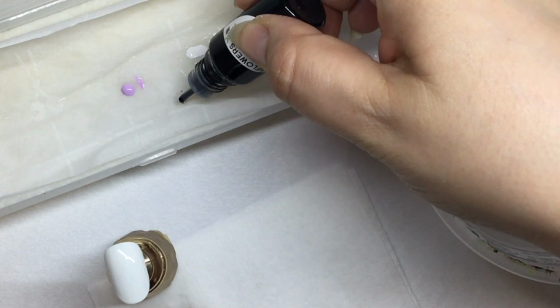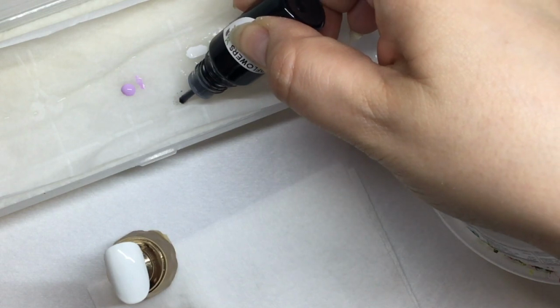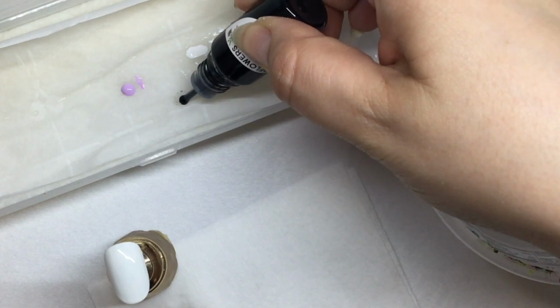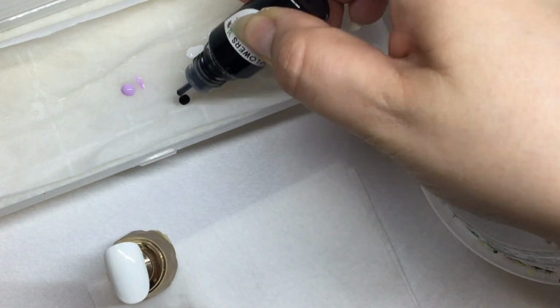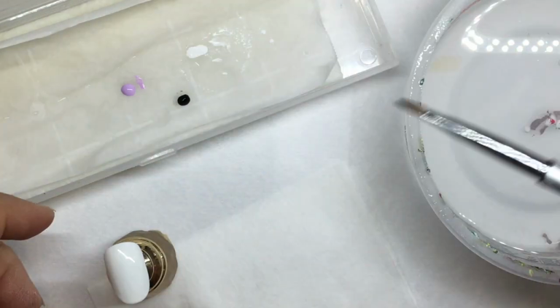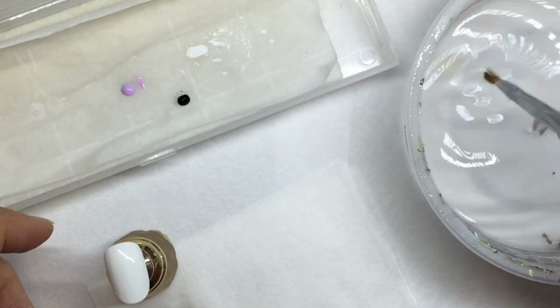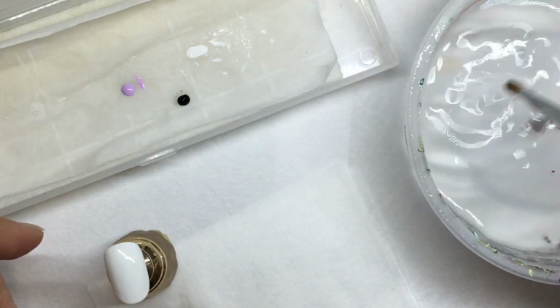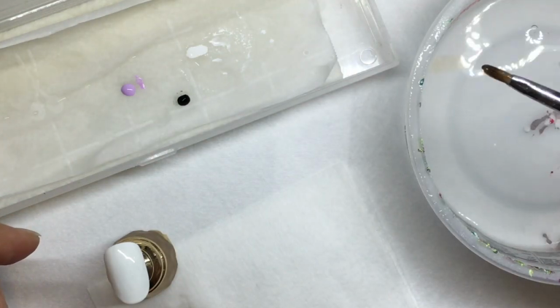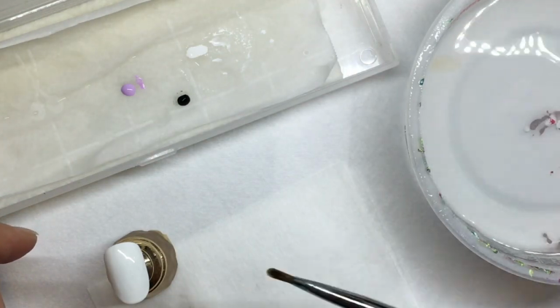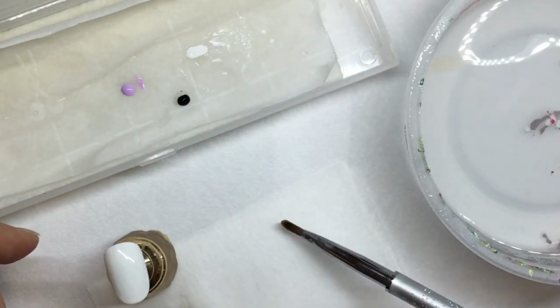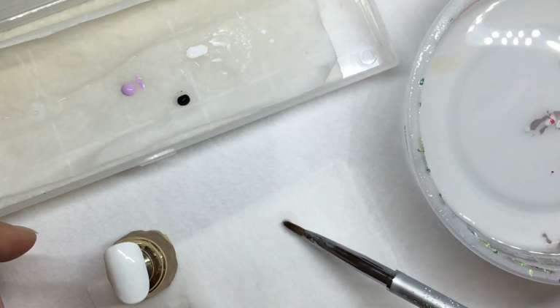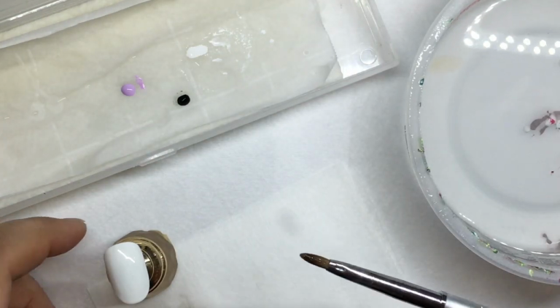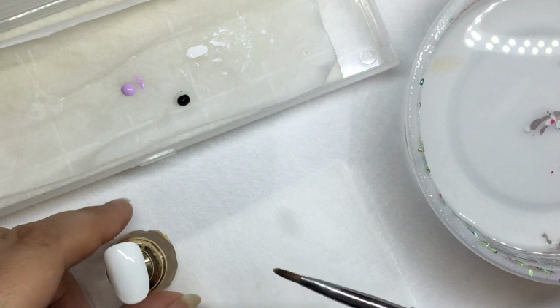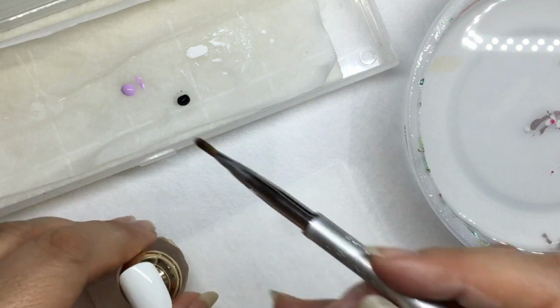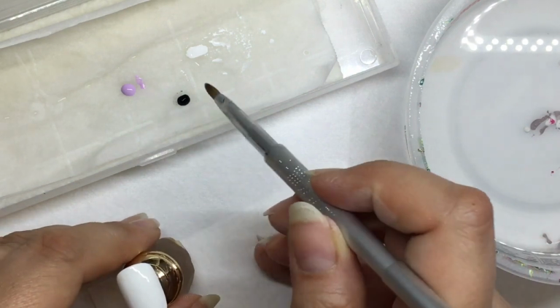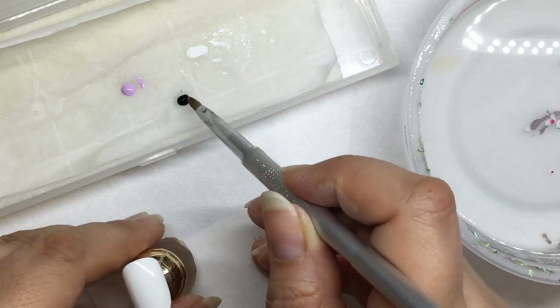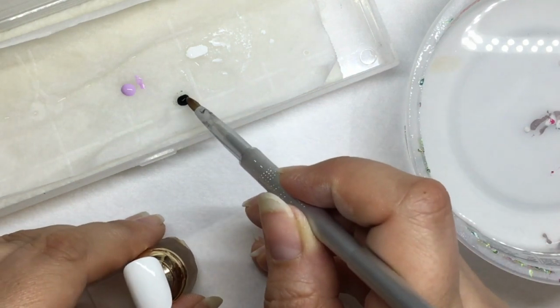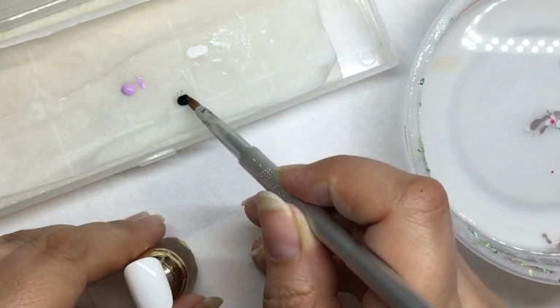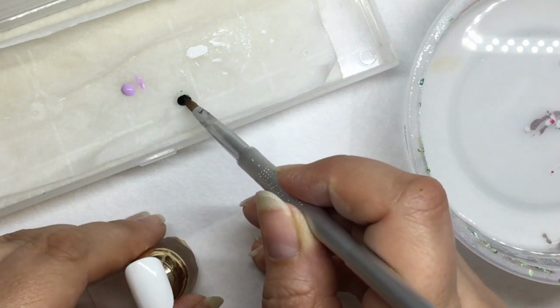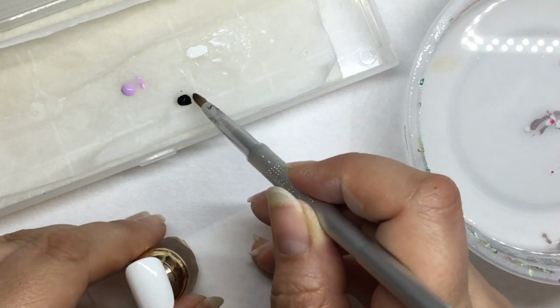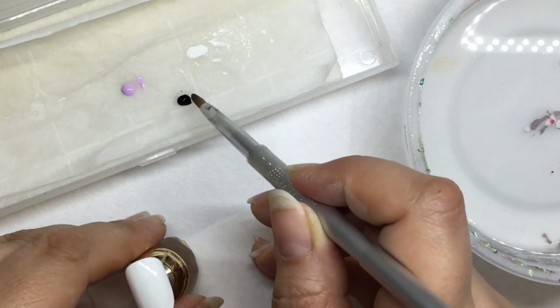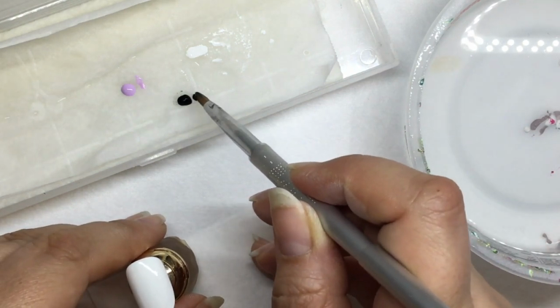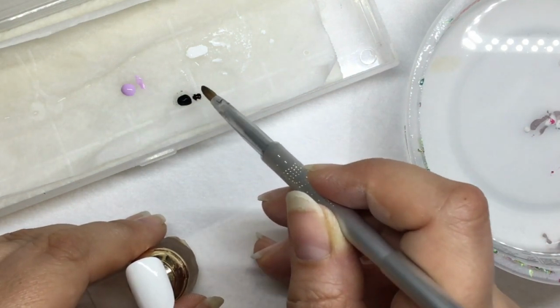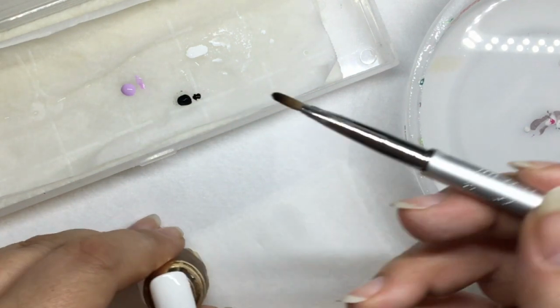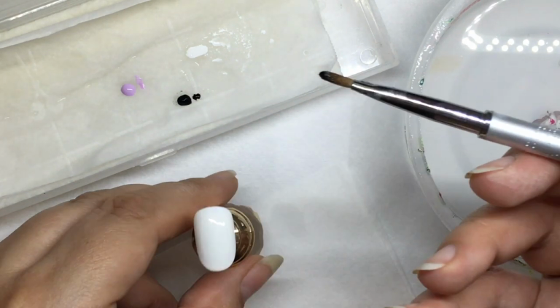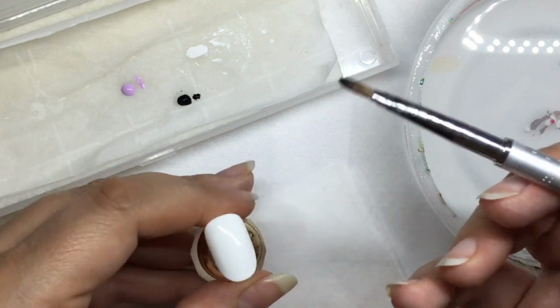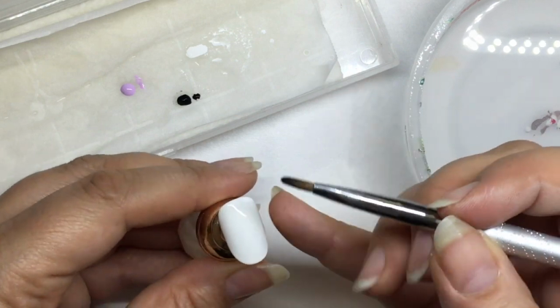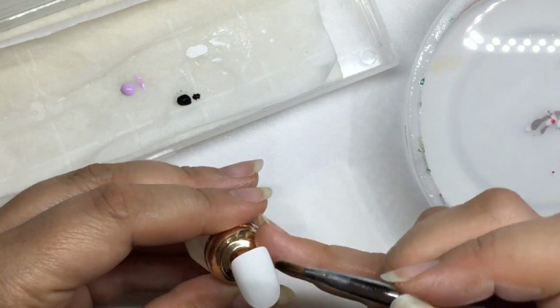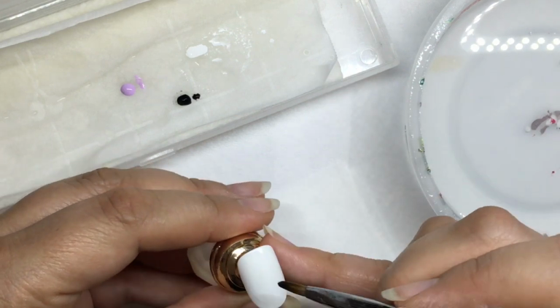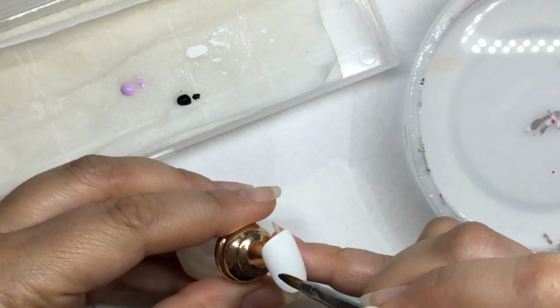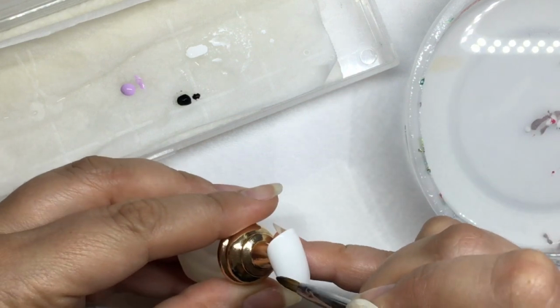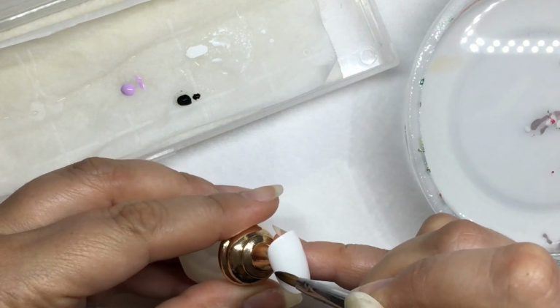We're going to start by putting just a little bit of paint in our wet palette, which is just a paper towel covered with a small sheet of parchment. You want to make sure that your brush is very wet for this application, so keep your water close by.